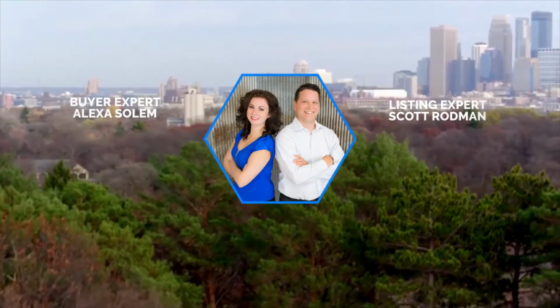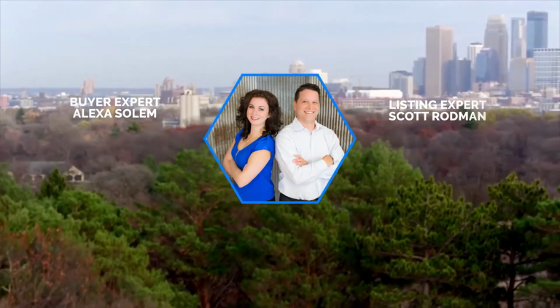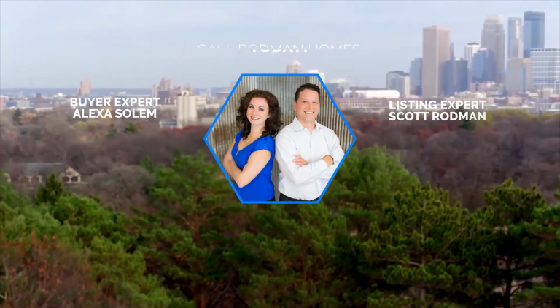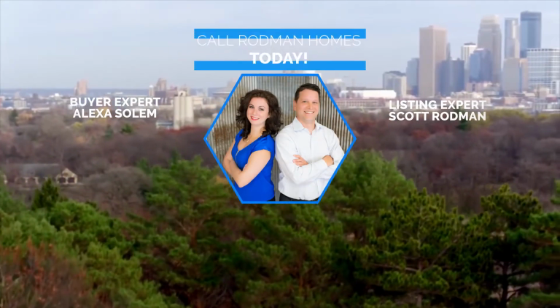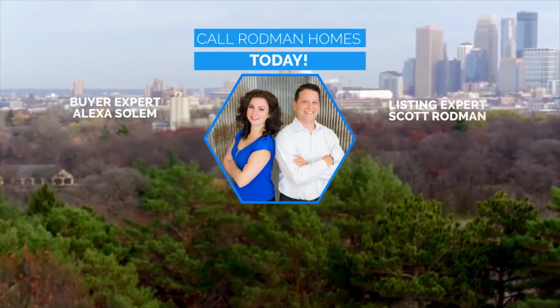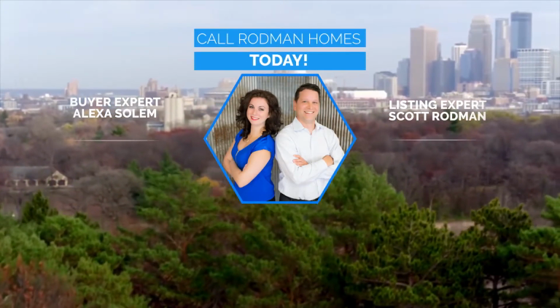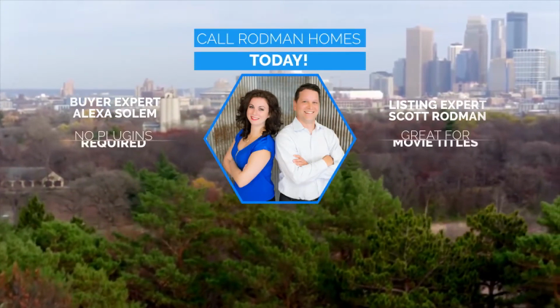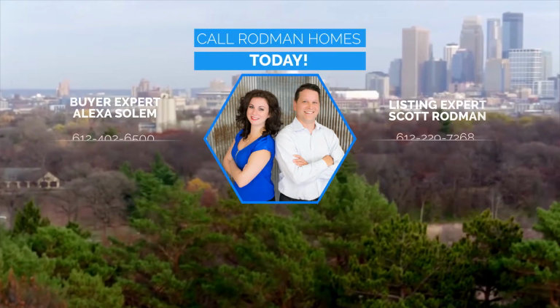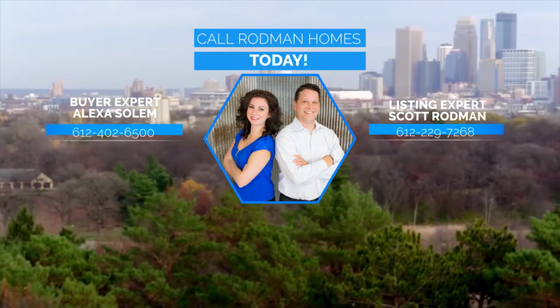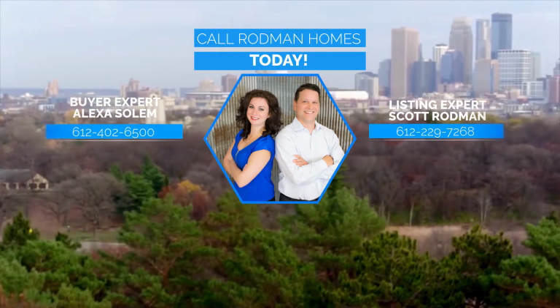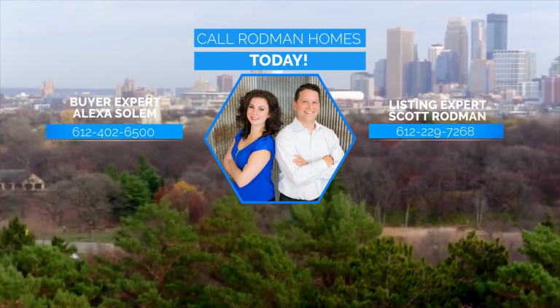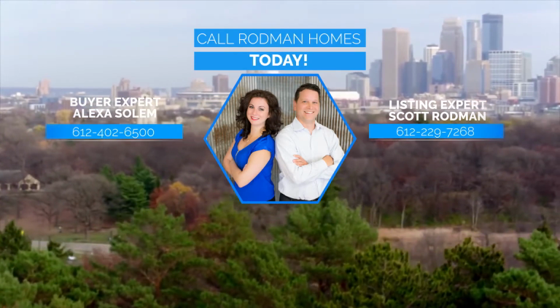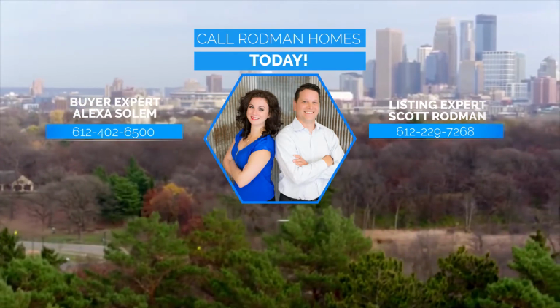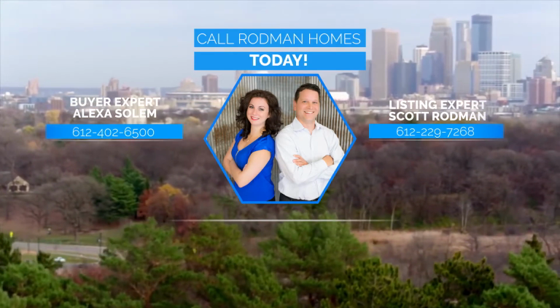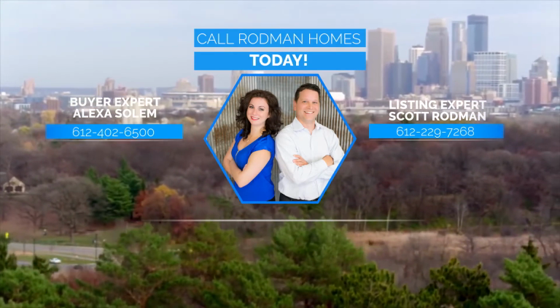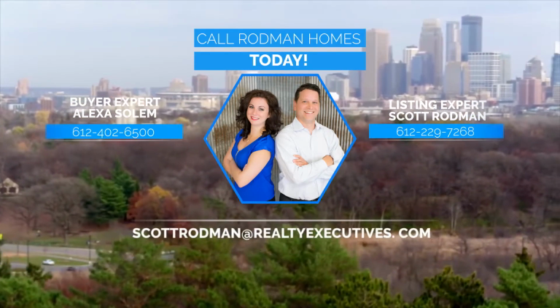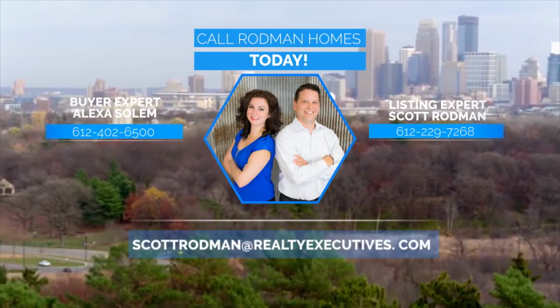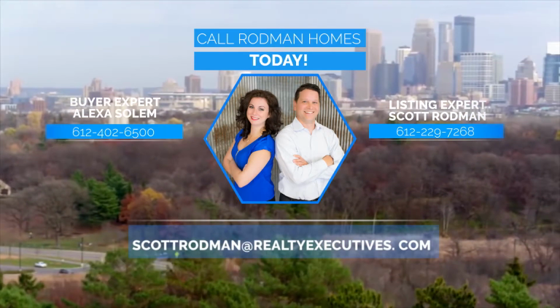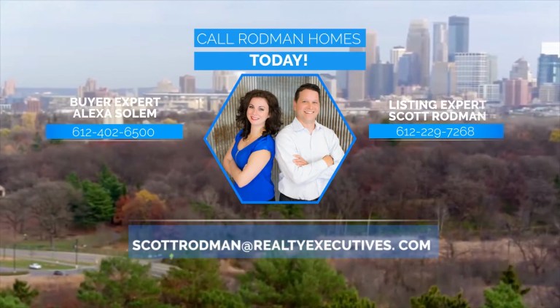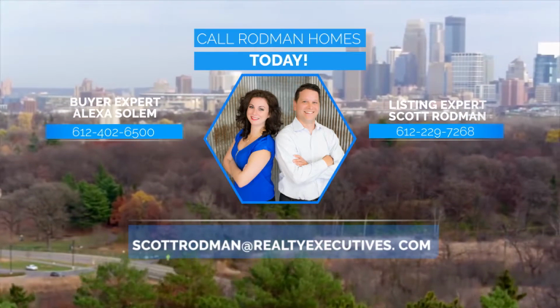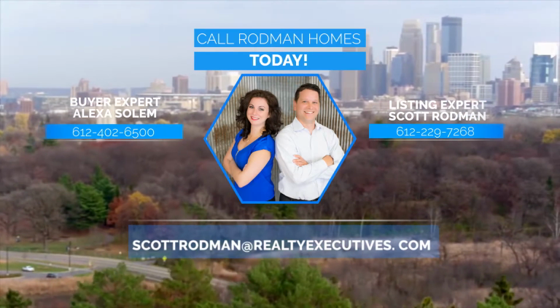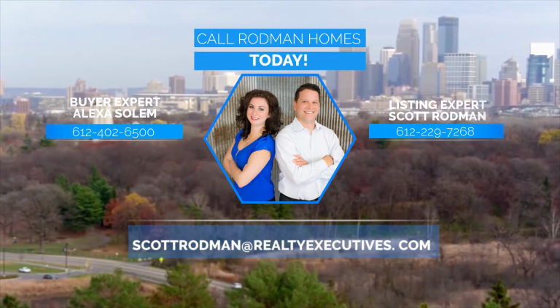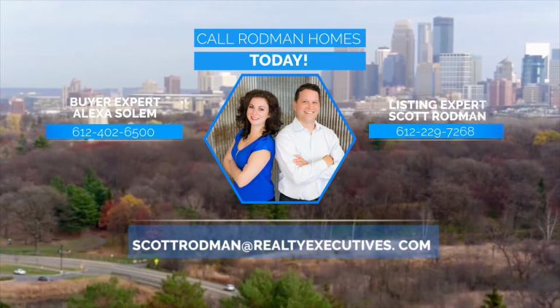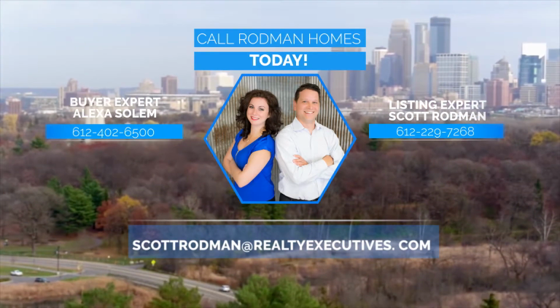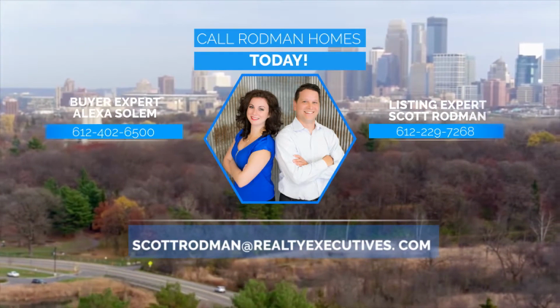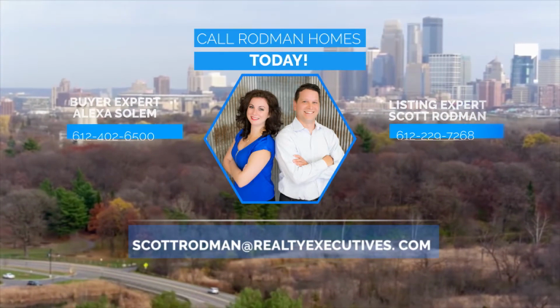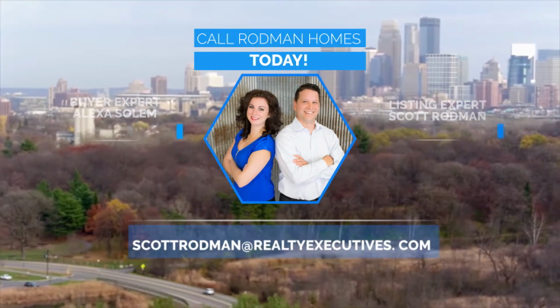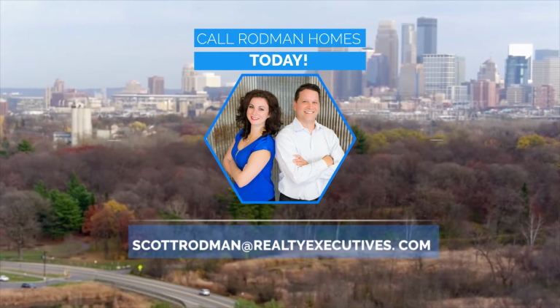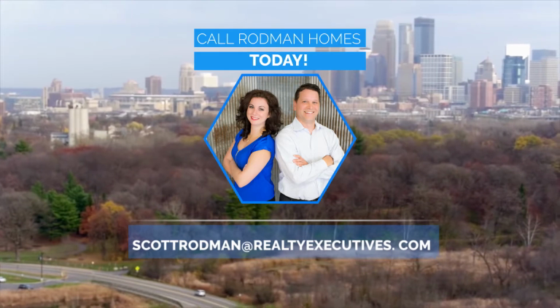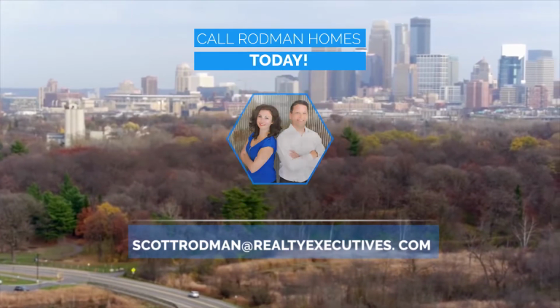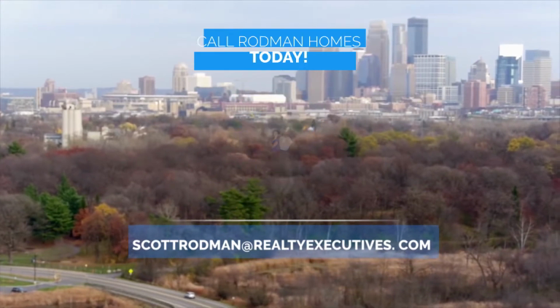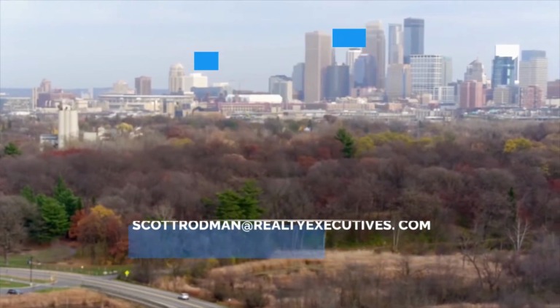Call Rodman Homes today. You can also click on the link to receive updated luxury home listings and price reductions.